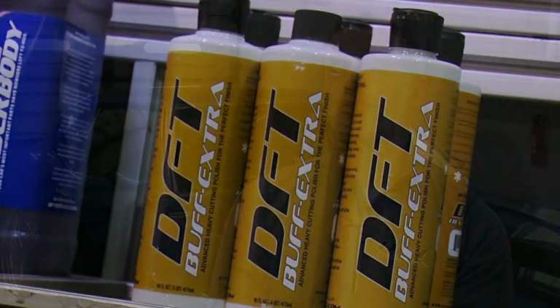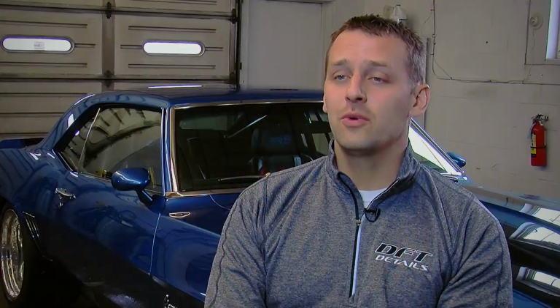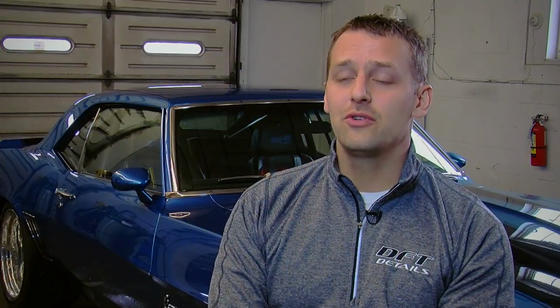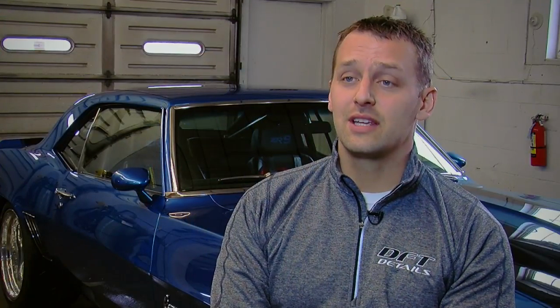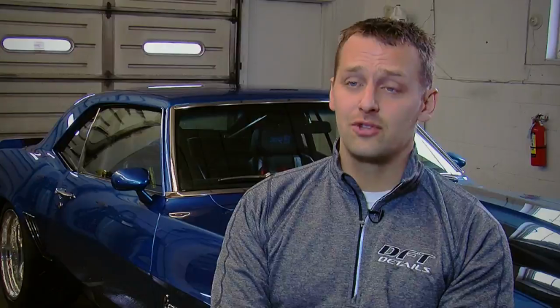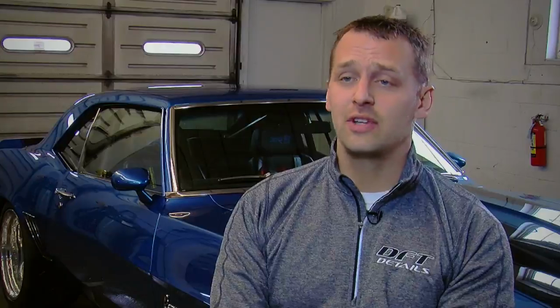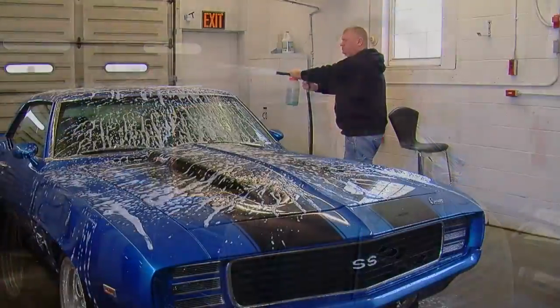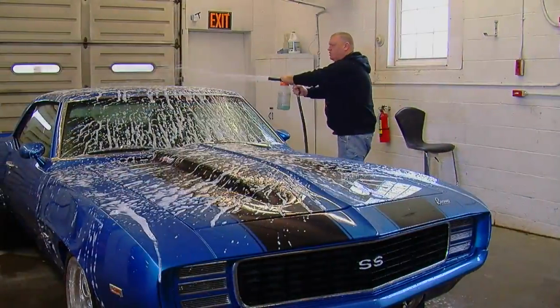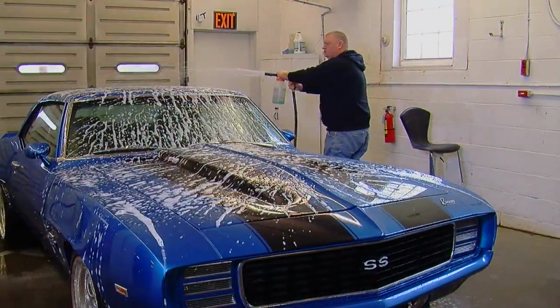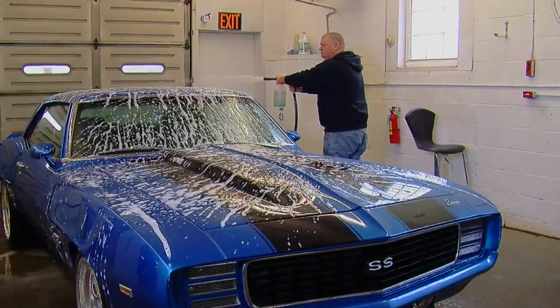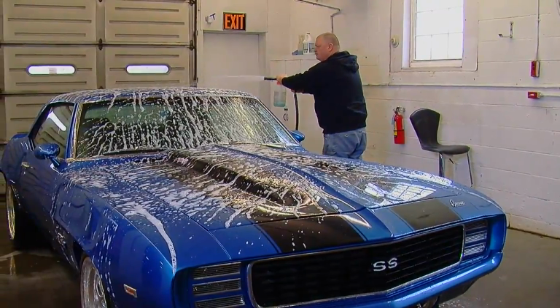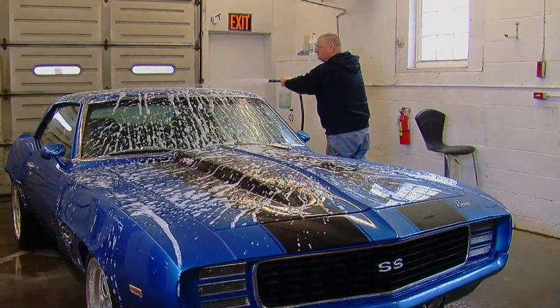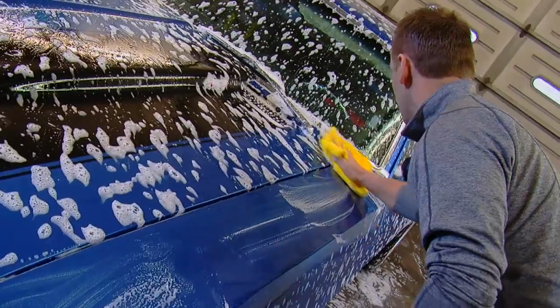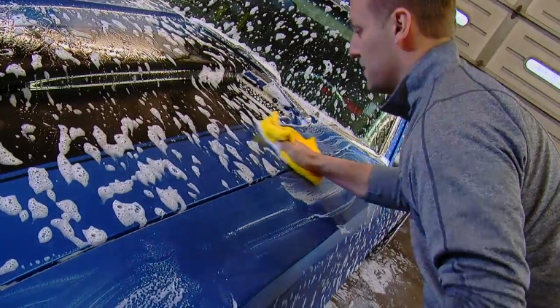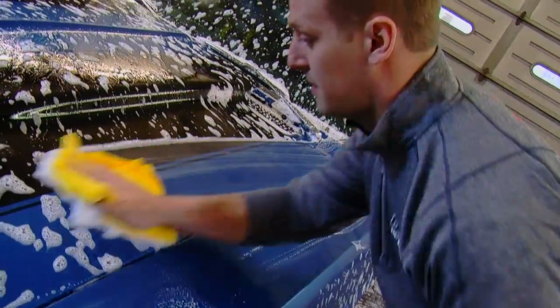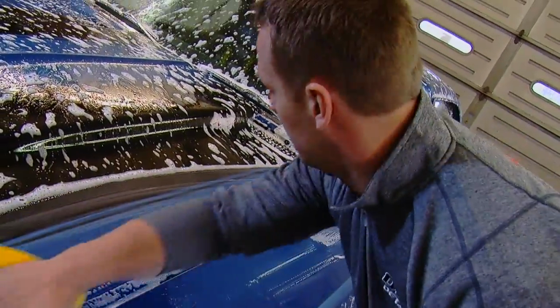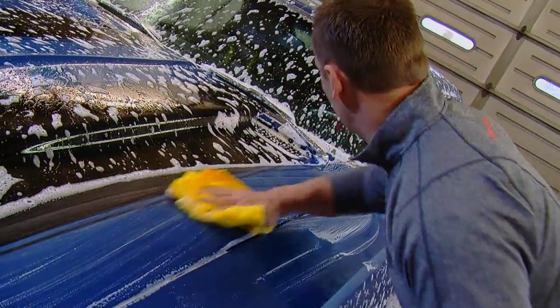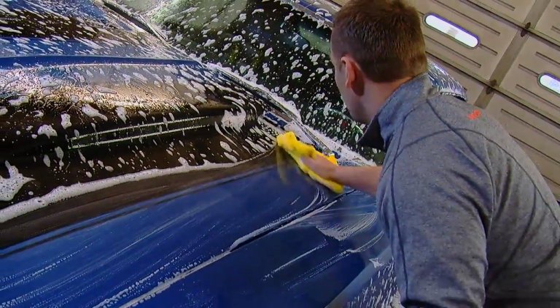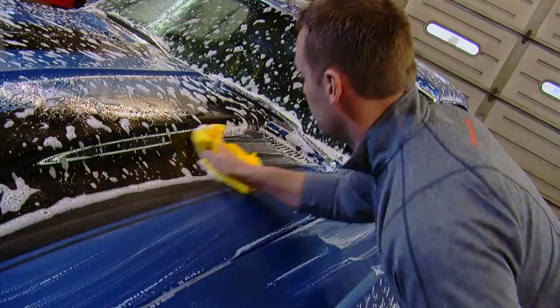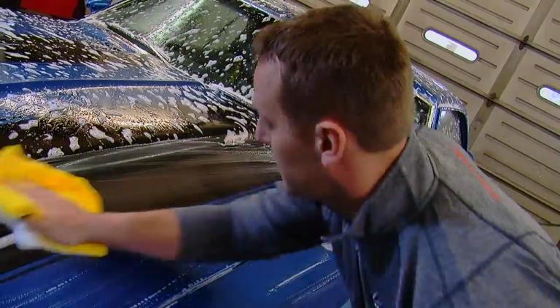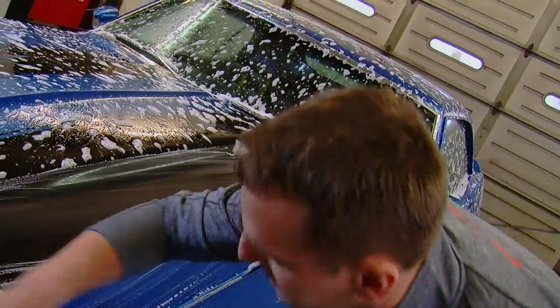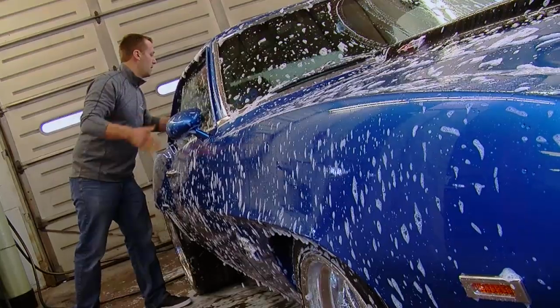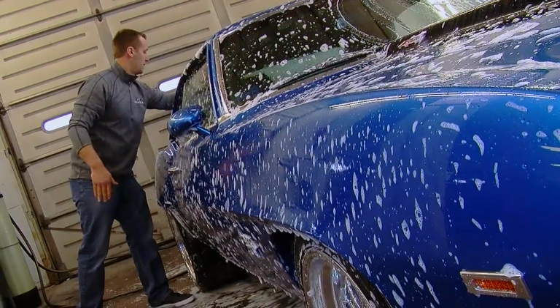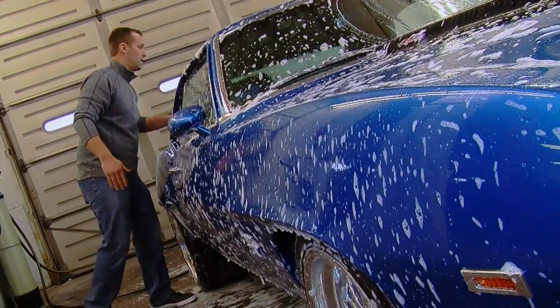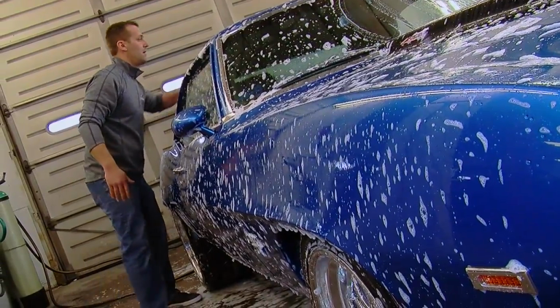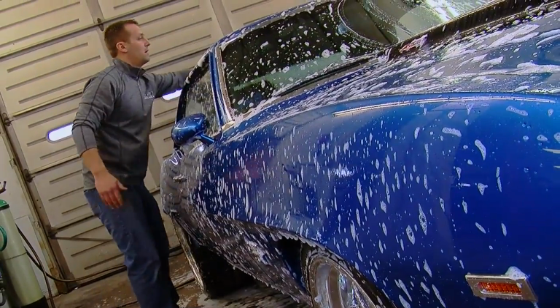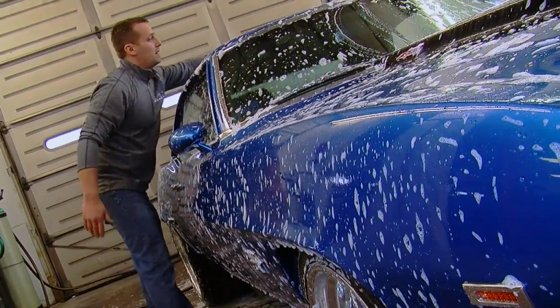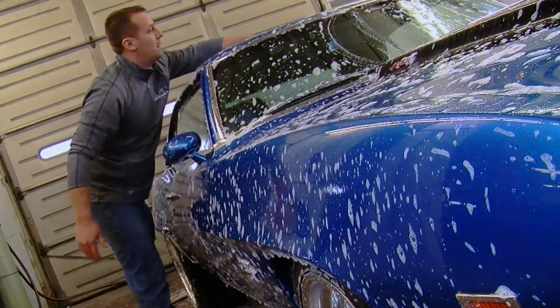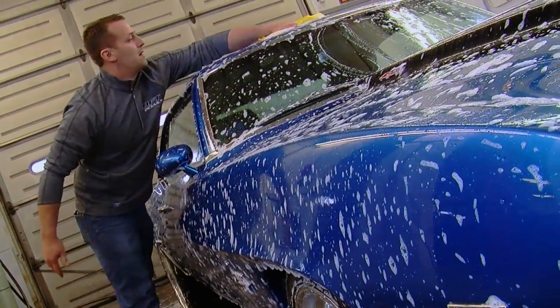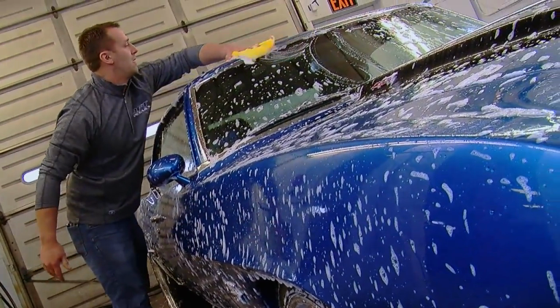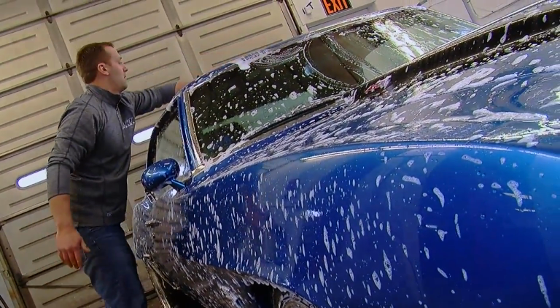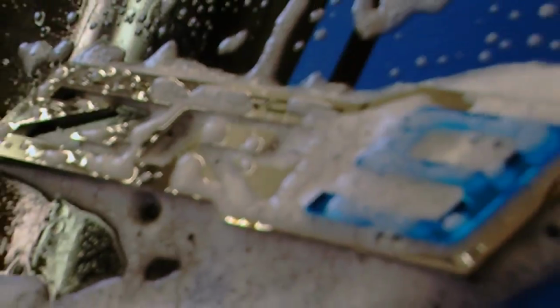First thing you want to do is get the surface clean. We went ahead and washed this car, got every surface of it, cleaned it from top to bottom — that way any dirt washes down and you're not going to scratch the paint as you clean it.